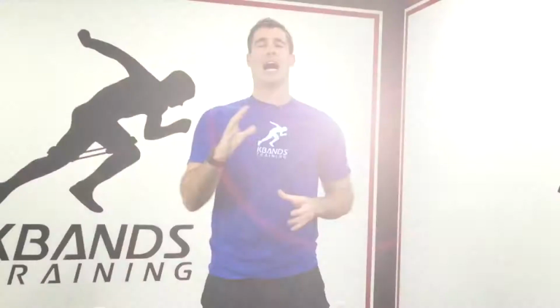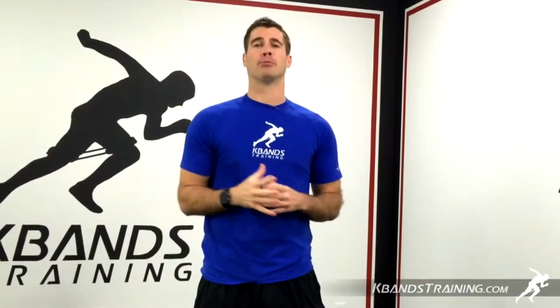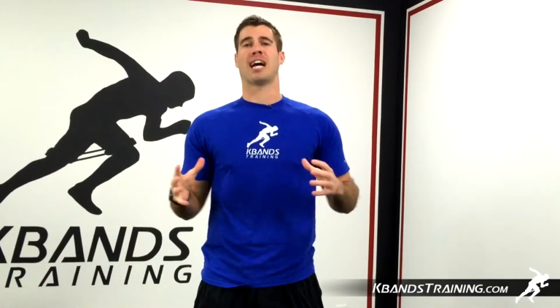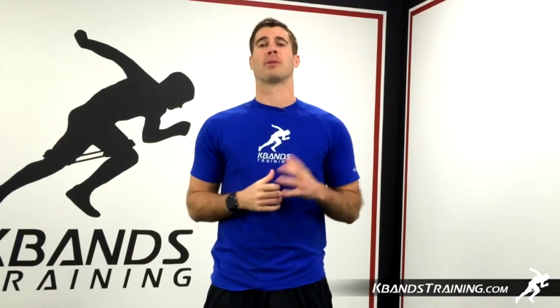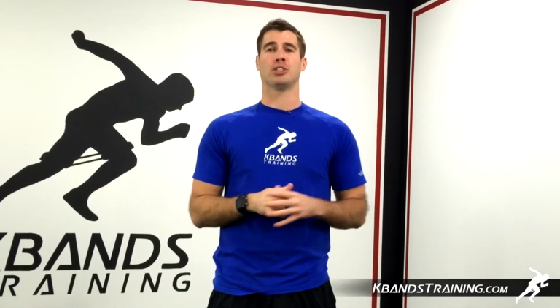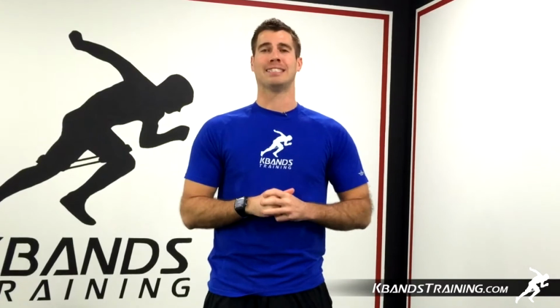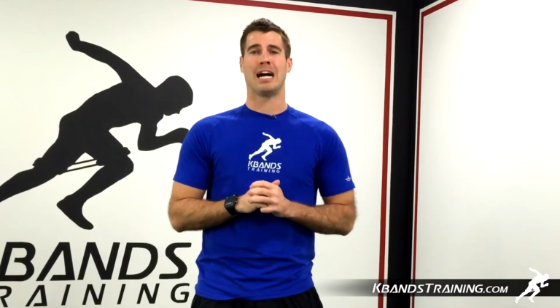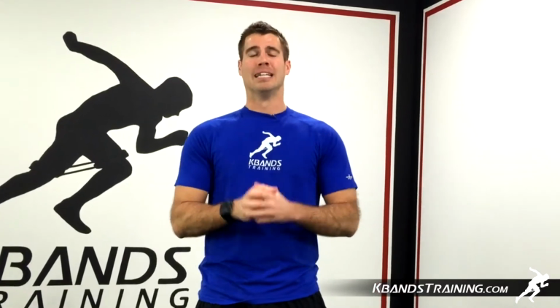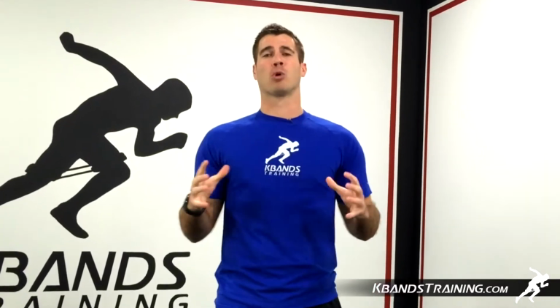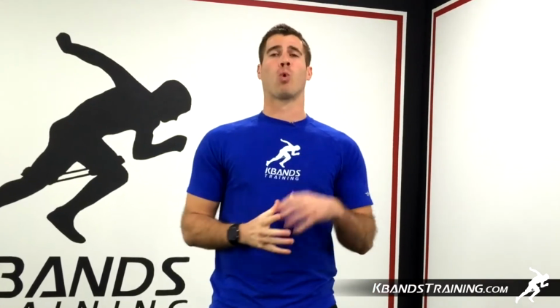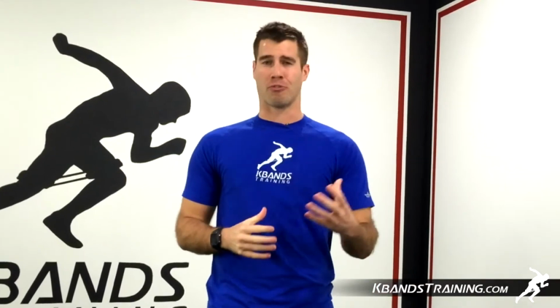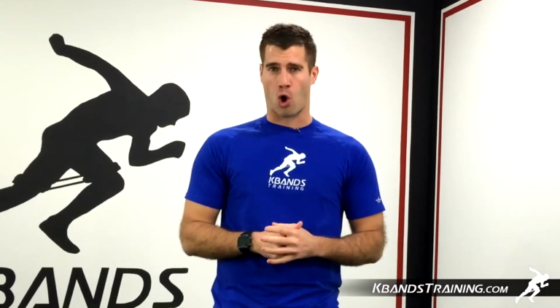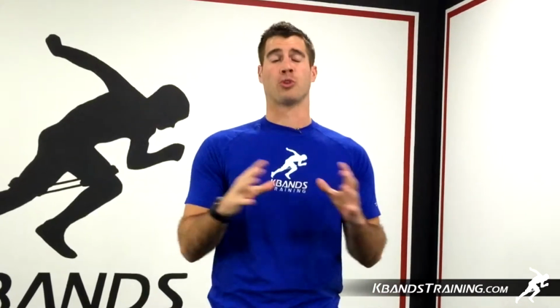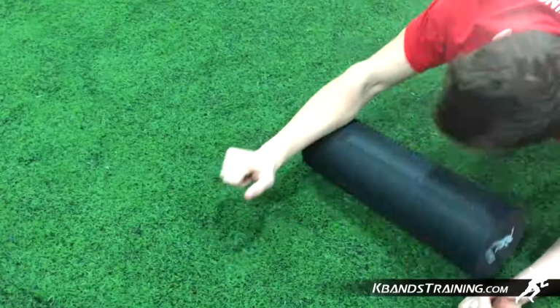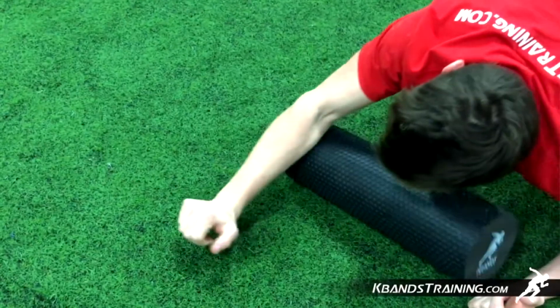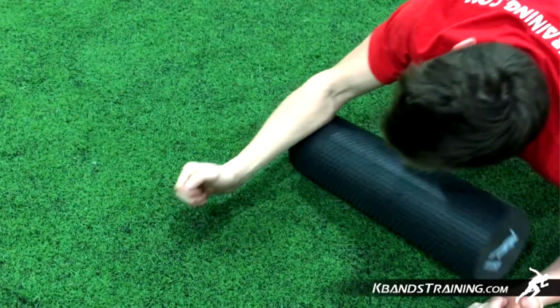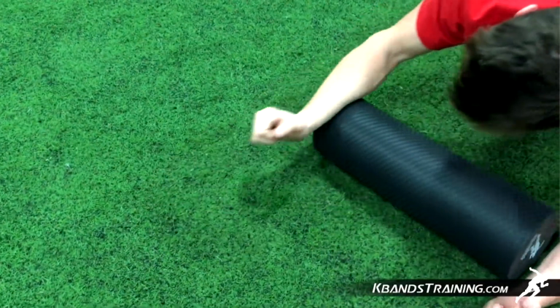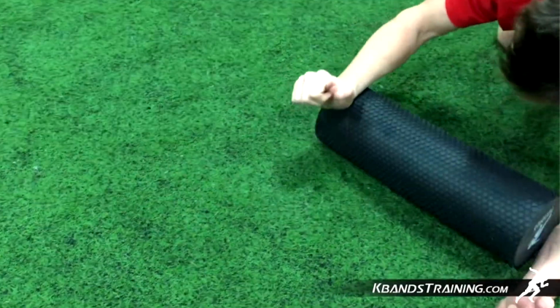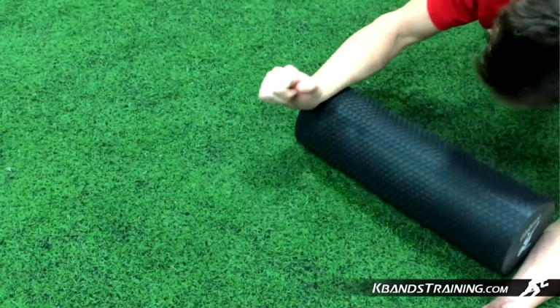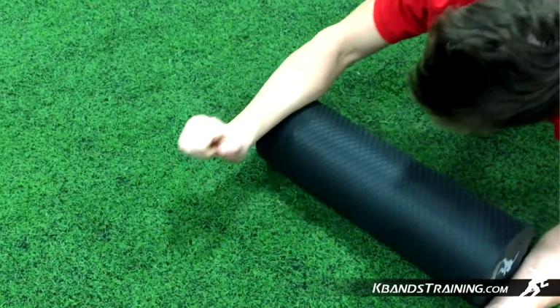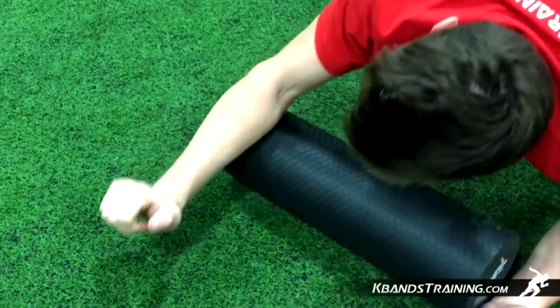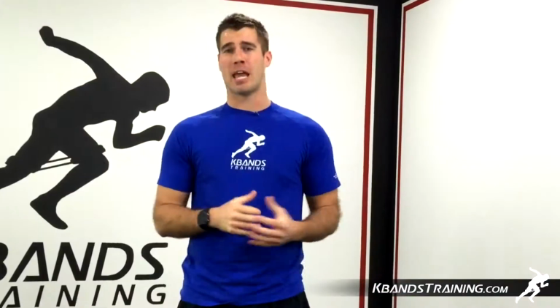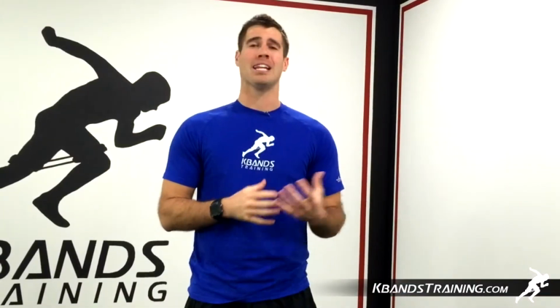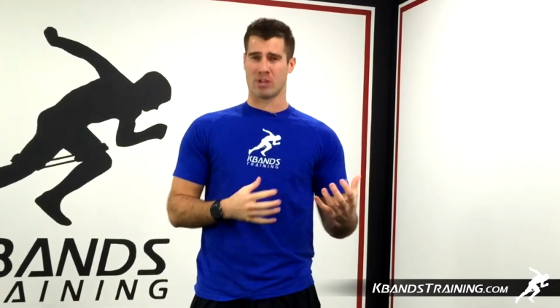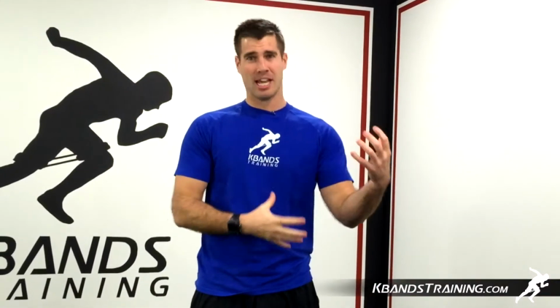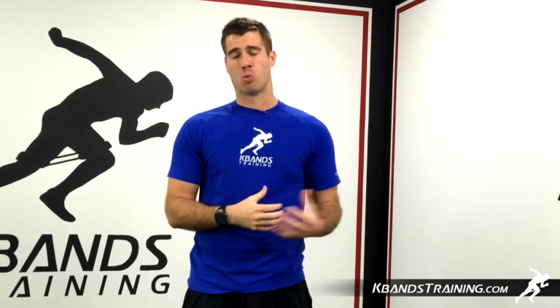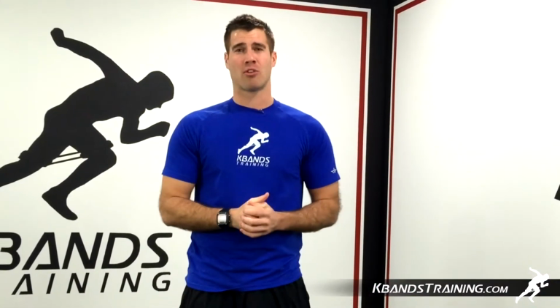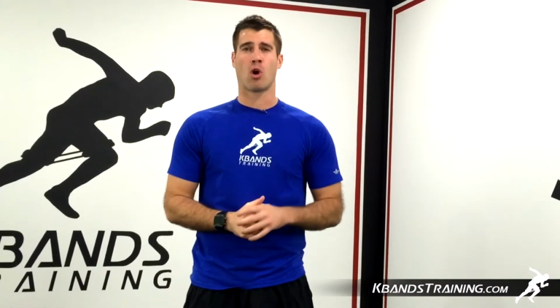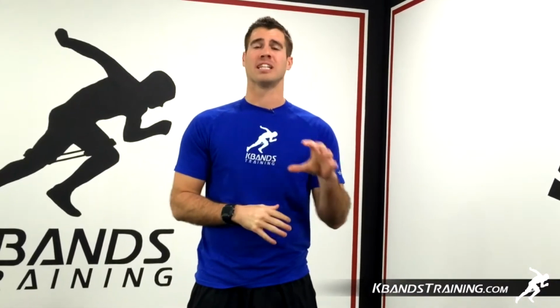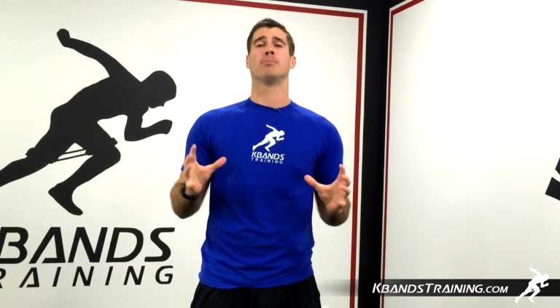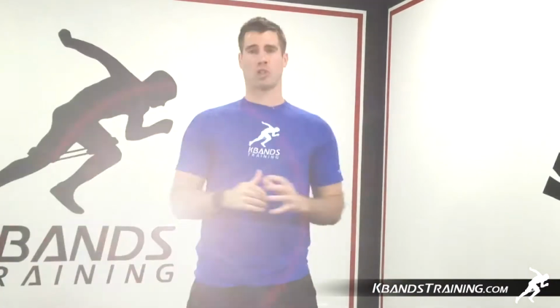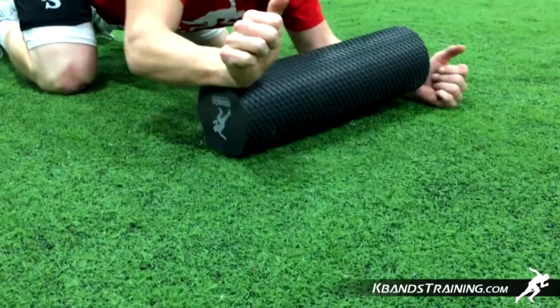Hi, my name is Trevor Tyson from k-bandstraining.com. Today we're going to be working our forearms with the recovery roller. By increasing blood flow, we're going to help alleviate pain in our wrists as well as our forearms and even up towards our elbows.